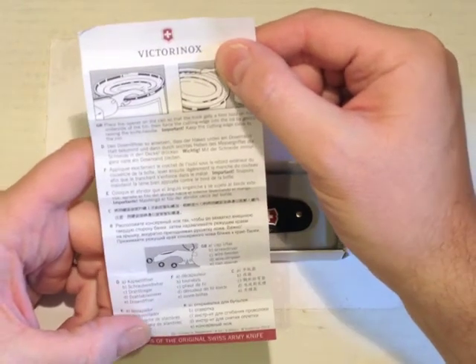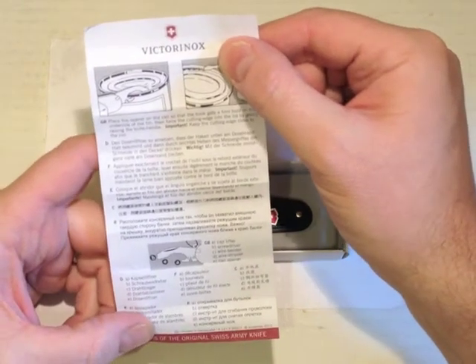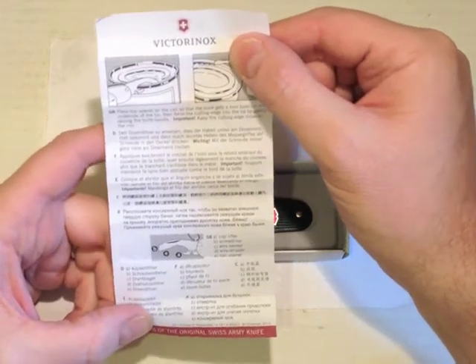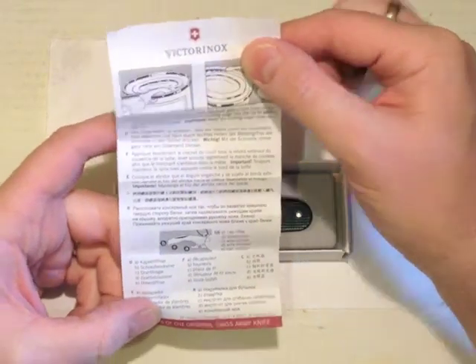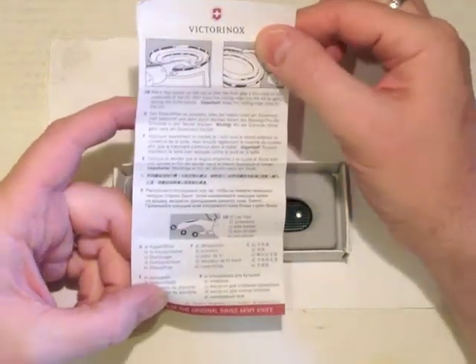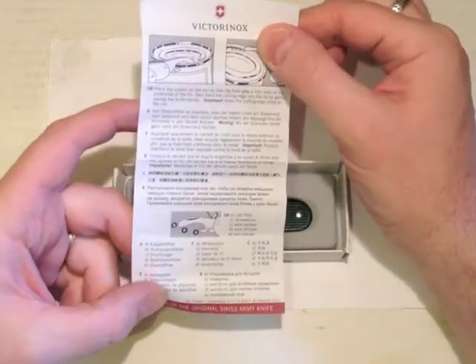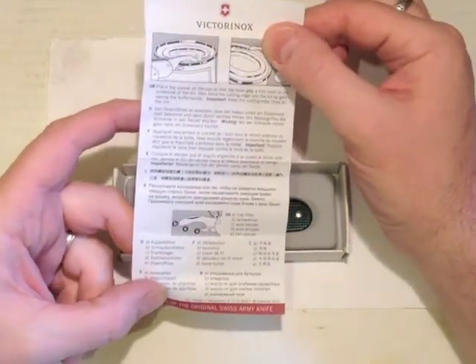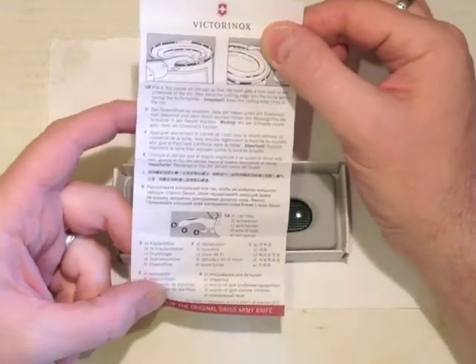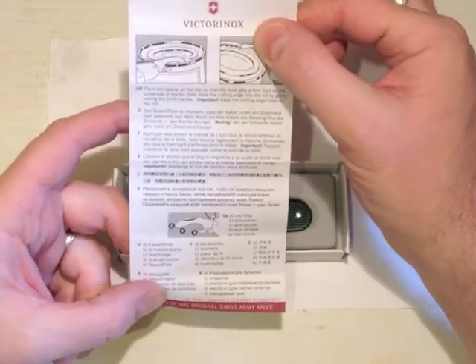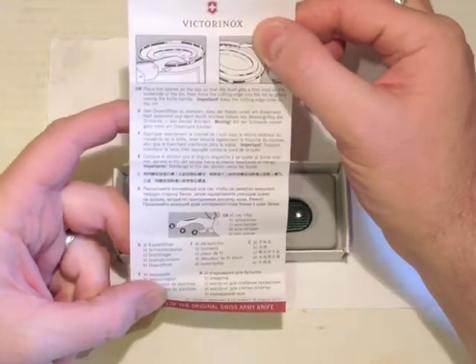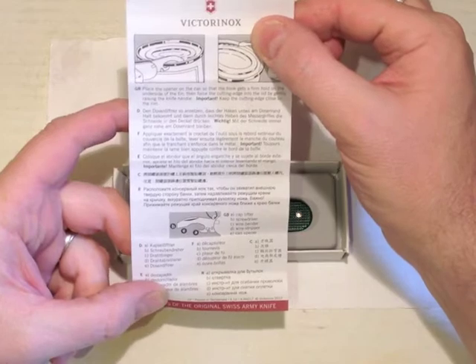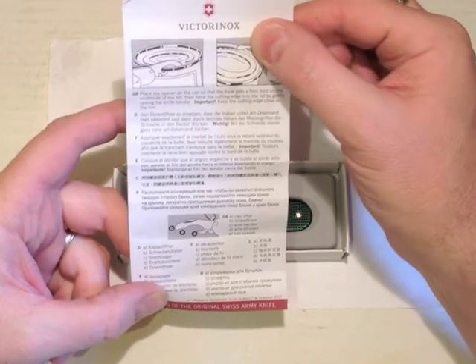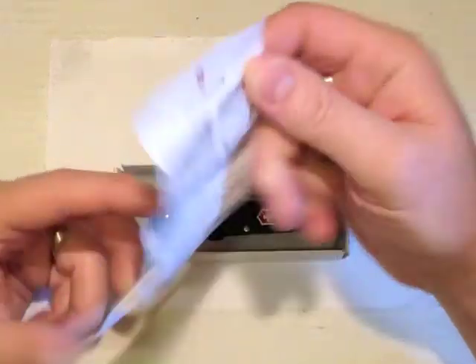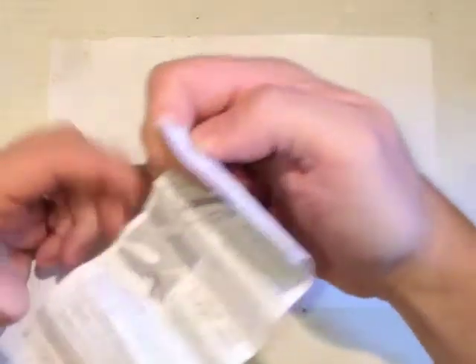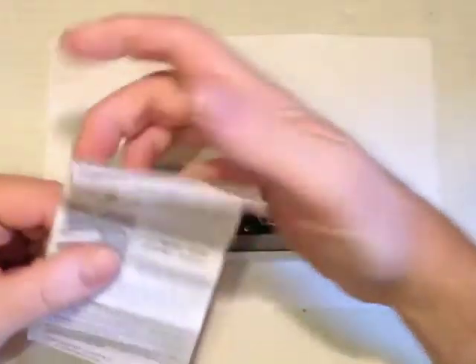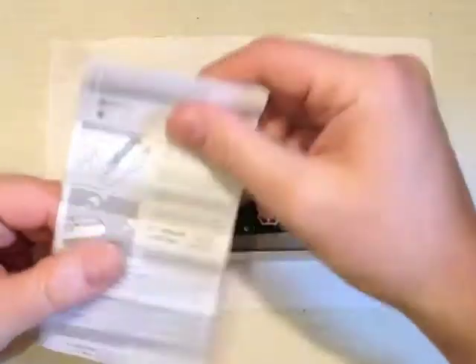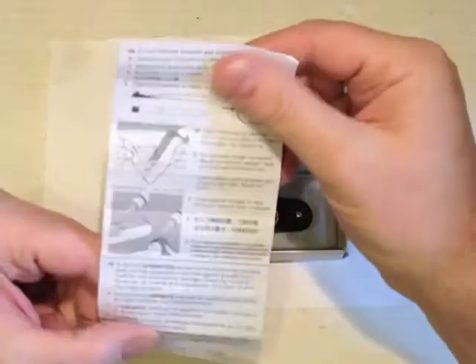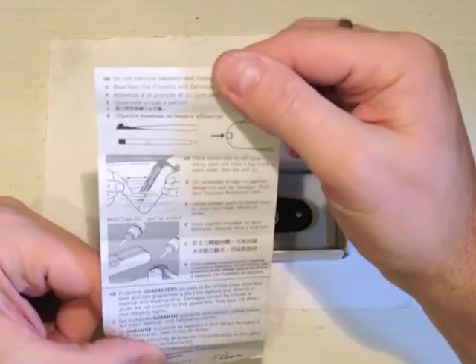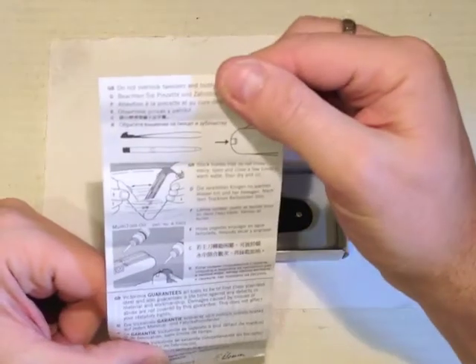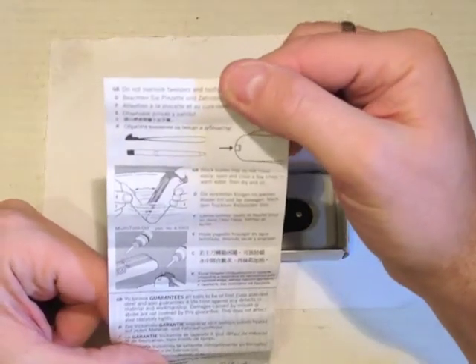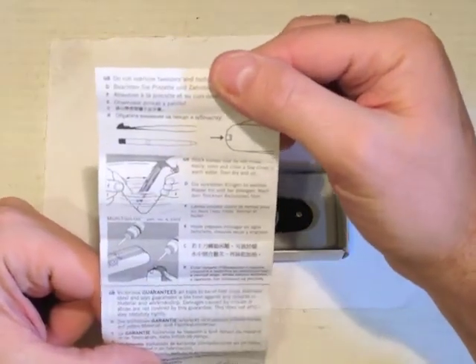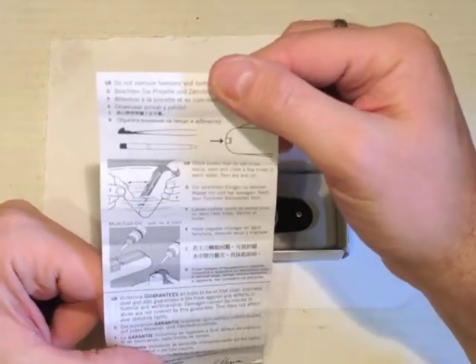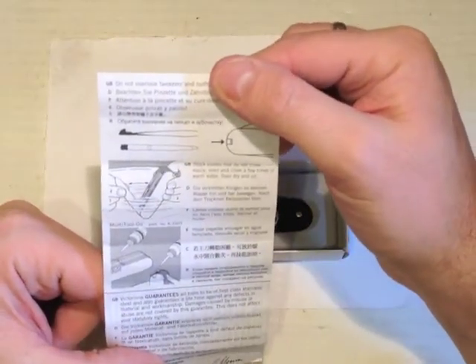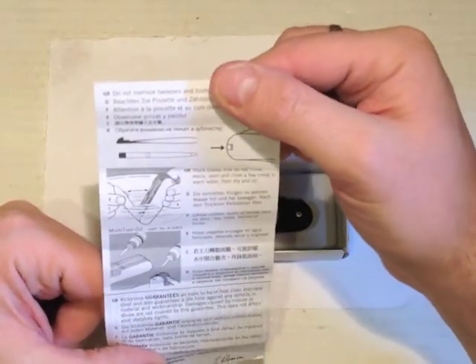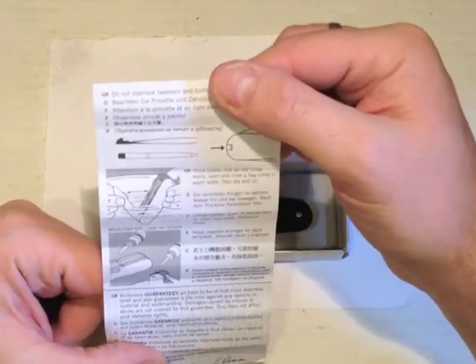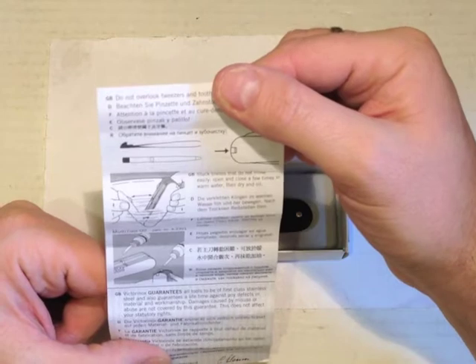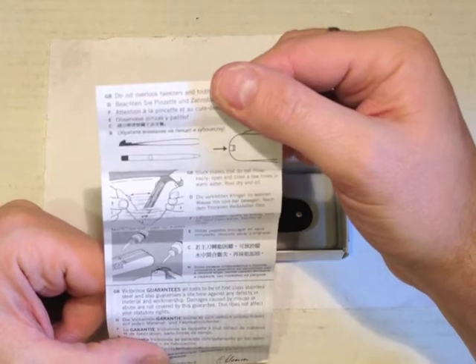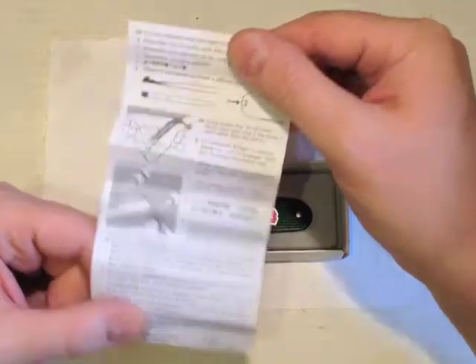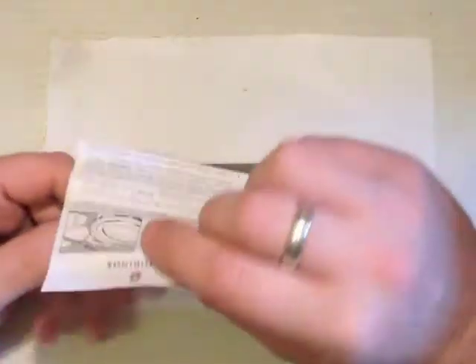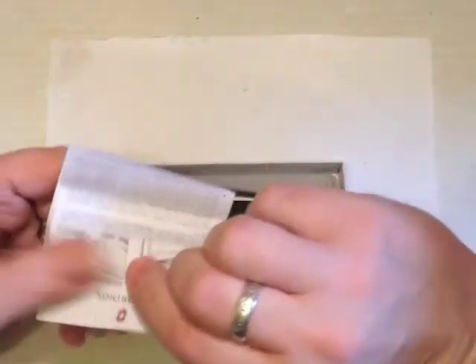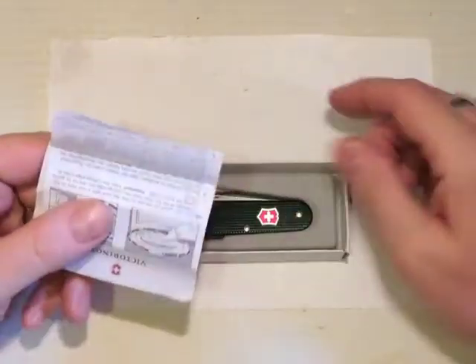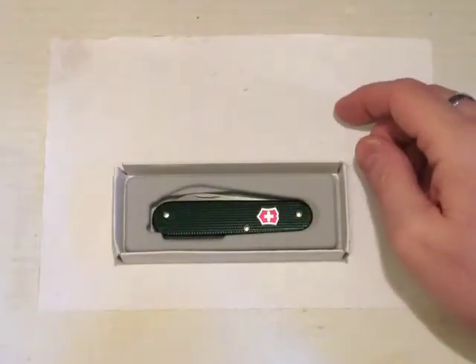There's a screwdriver, a wire bender, a wire stripper, a can opener and a bottle opener. And then there's some maintenance information on the other side.